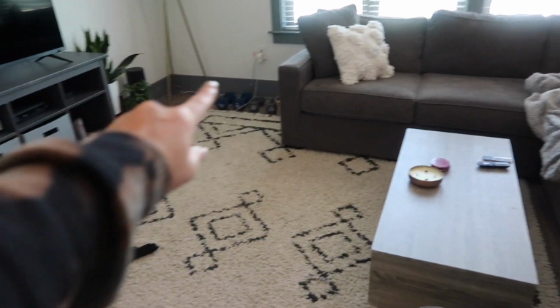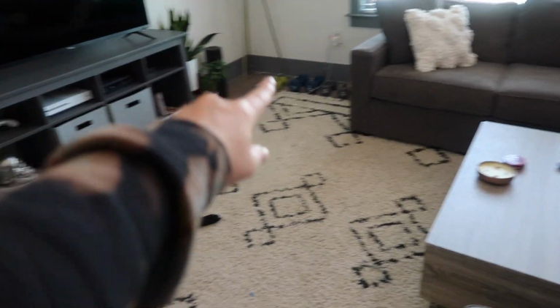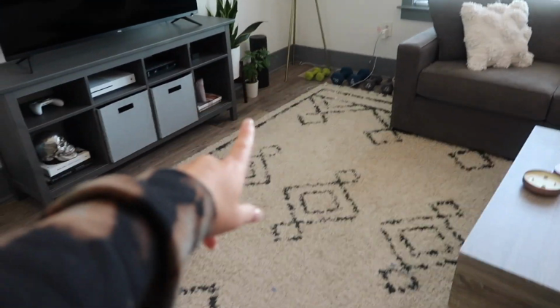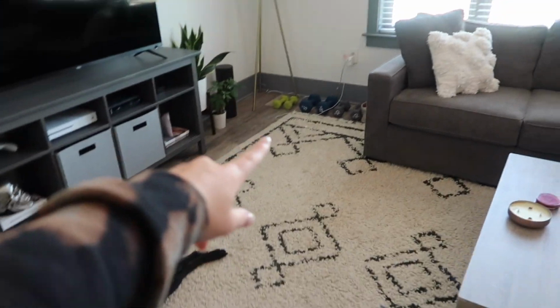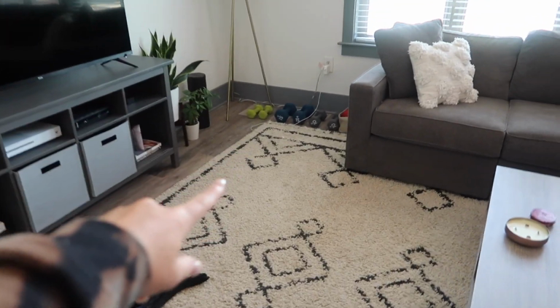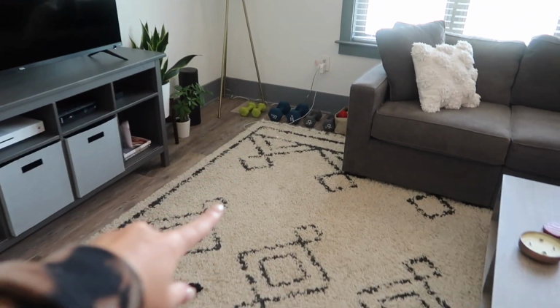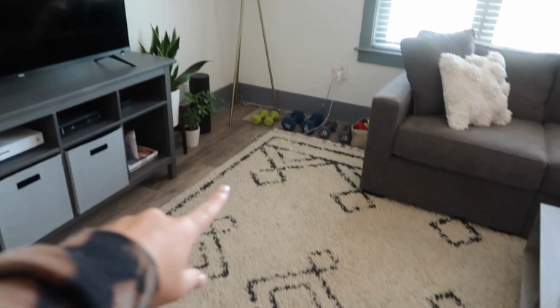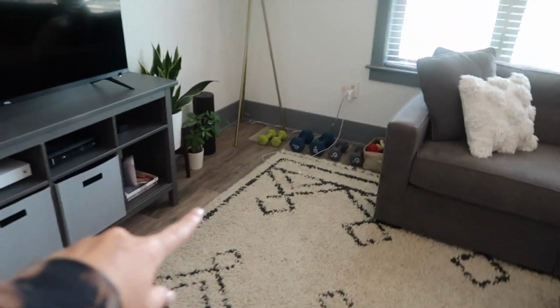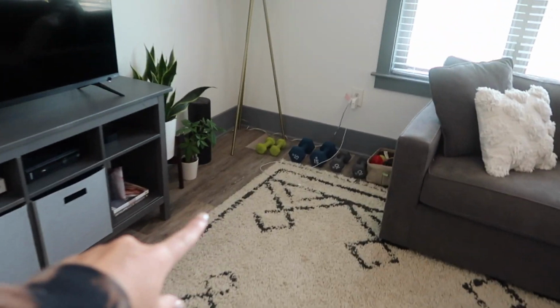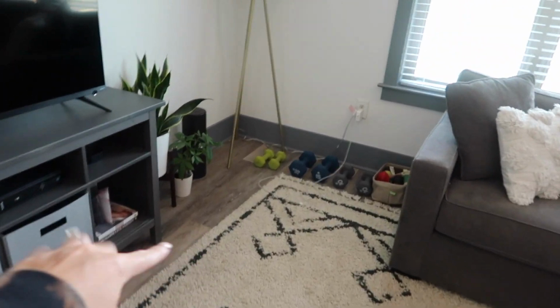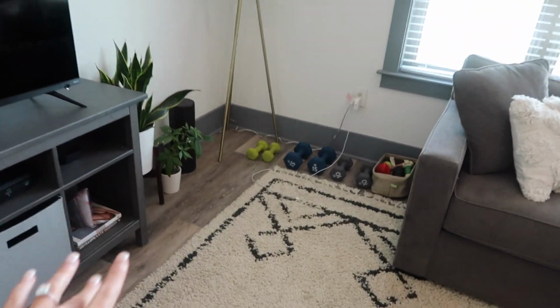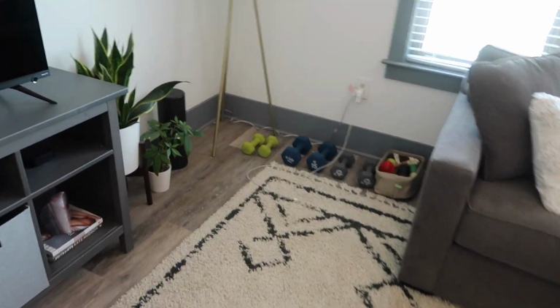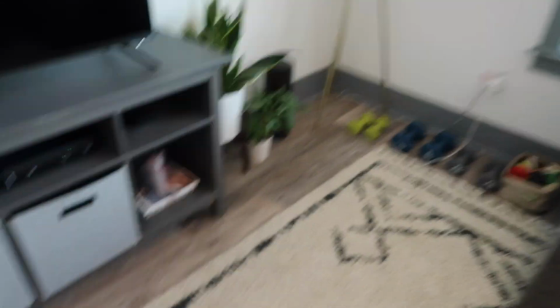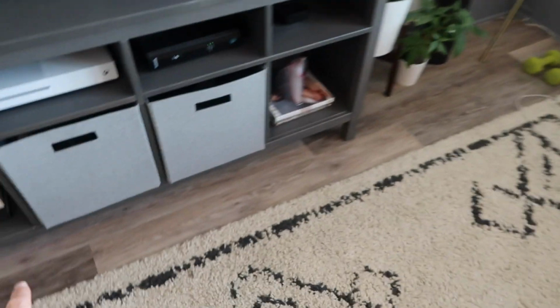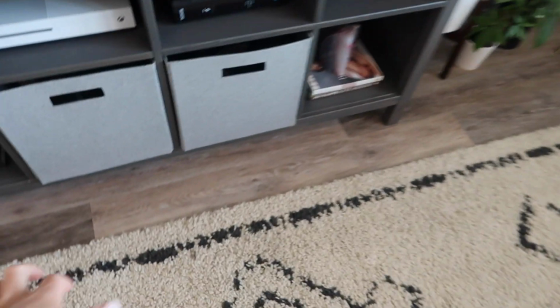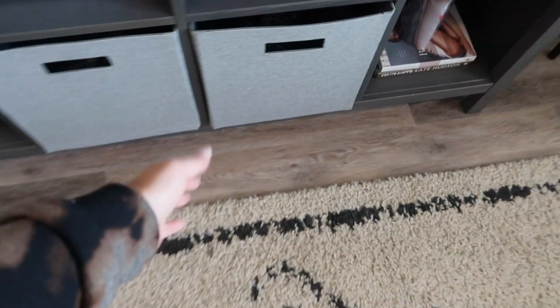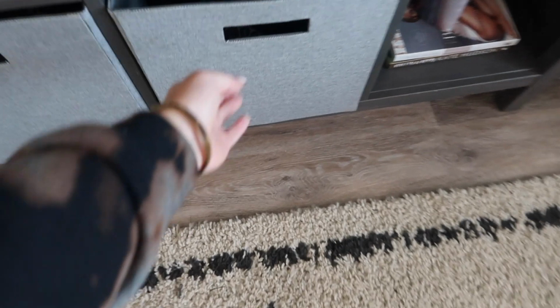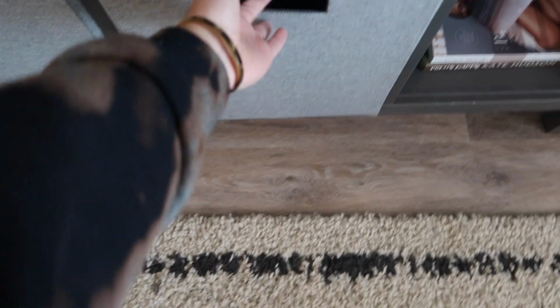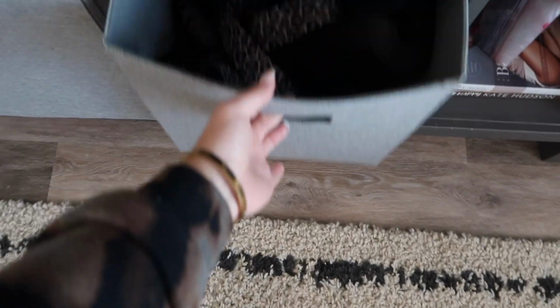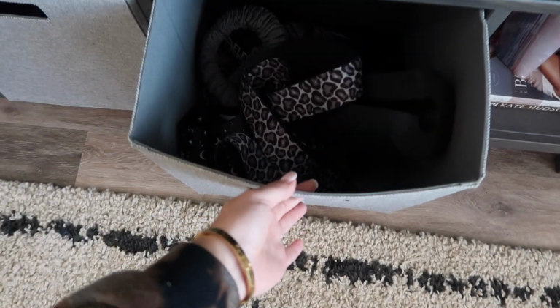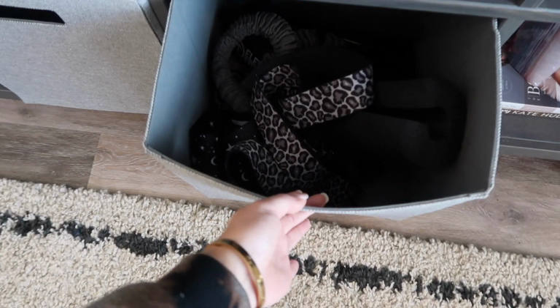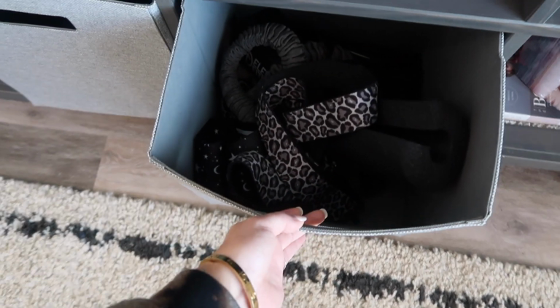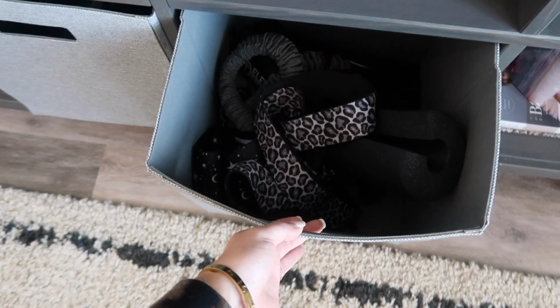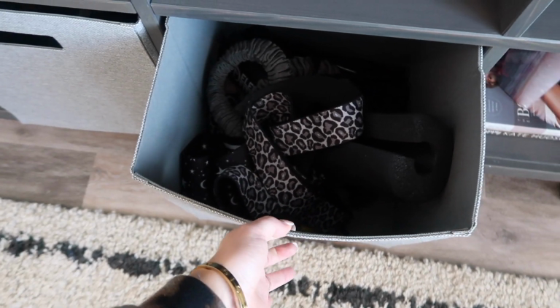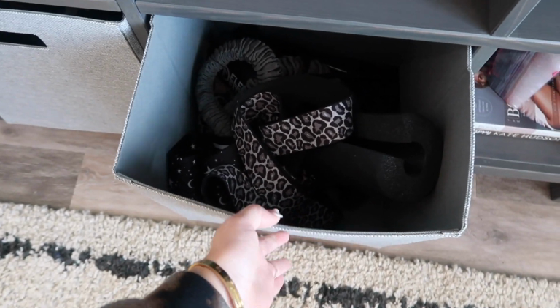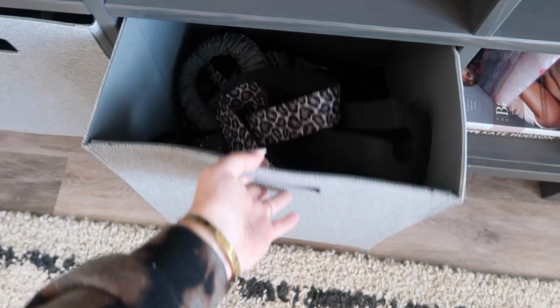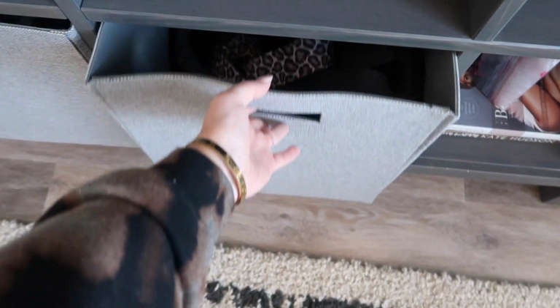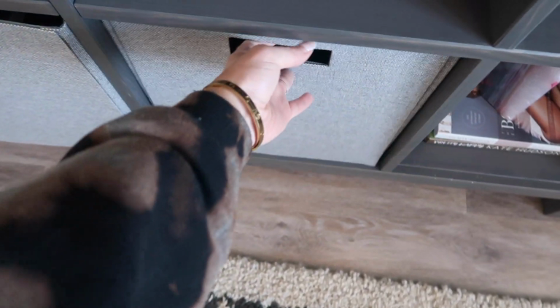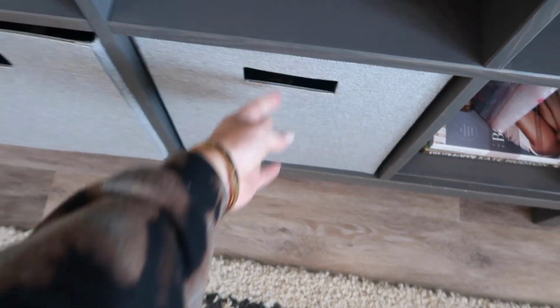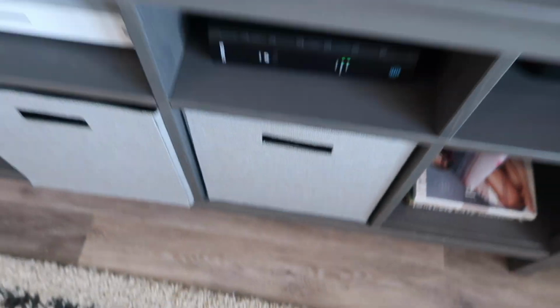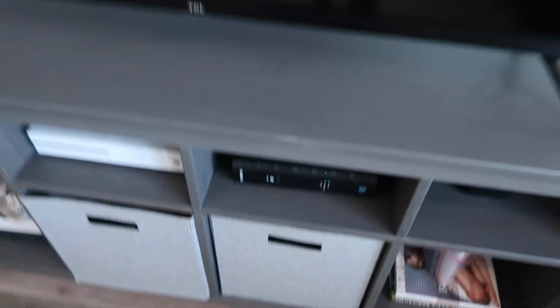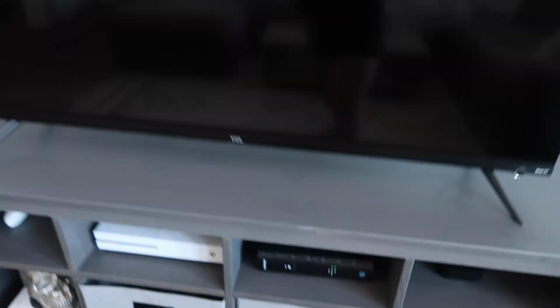I have all my weights over here — this is where I film all my workouts in the living room, and I just keep my bands and stuff under there.